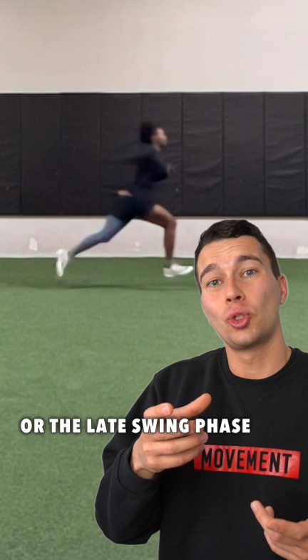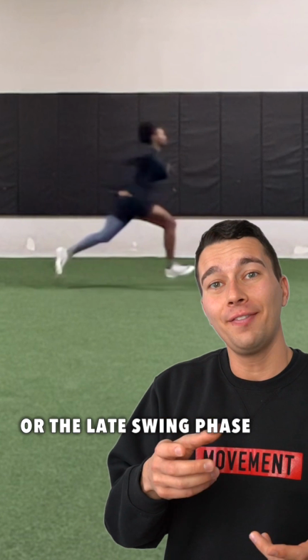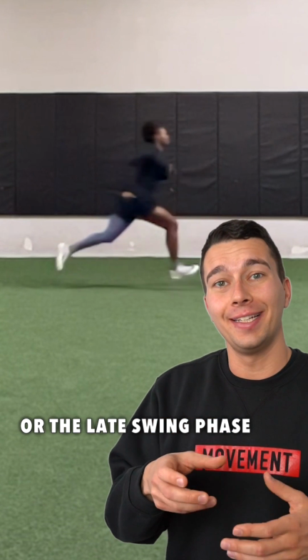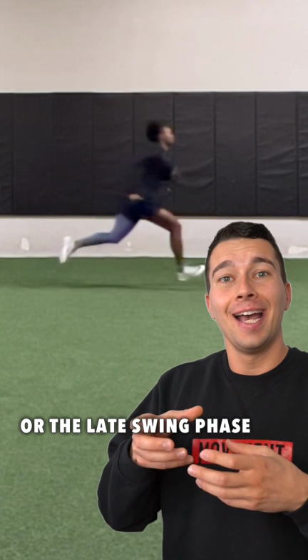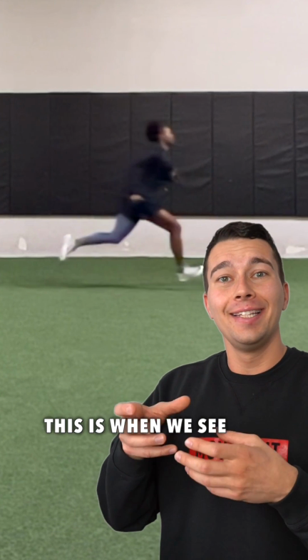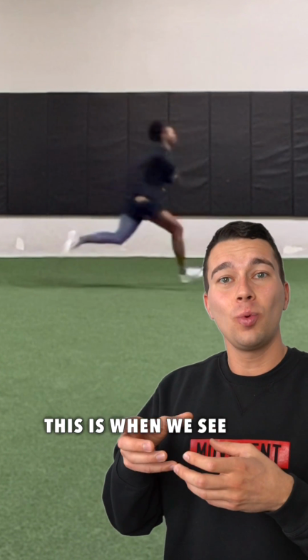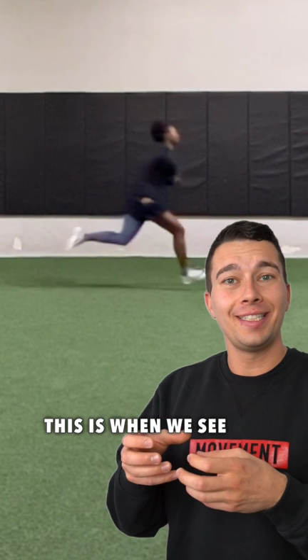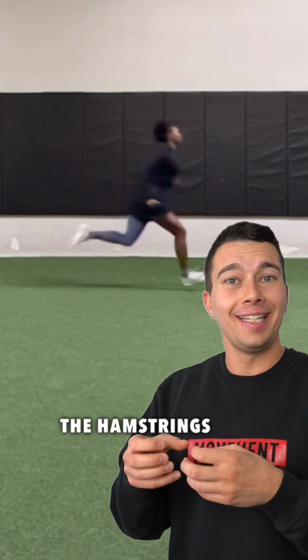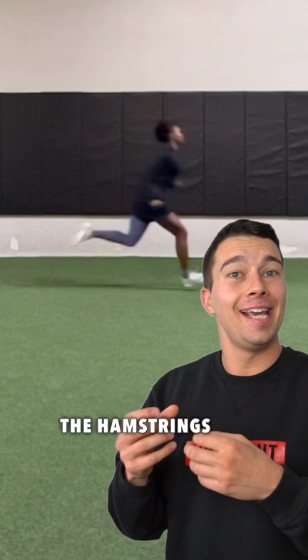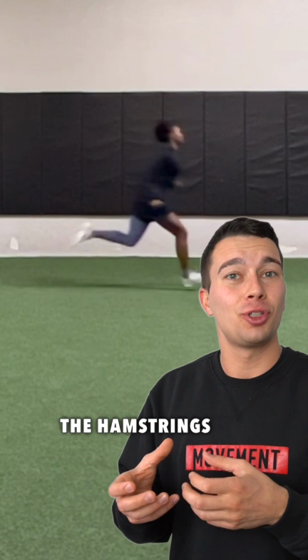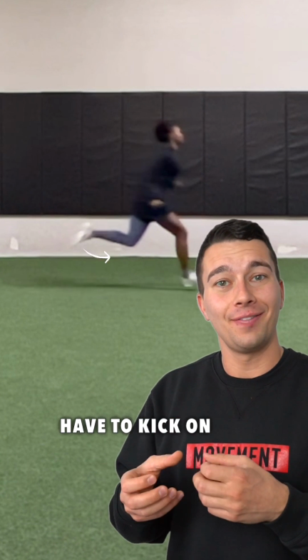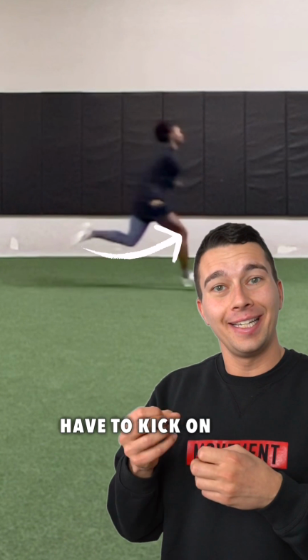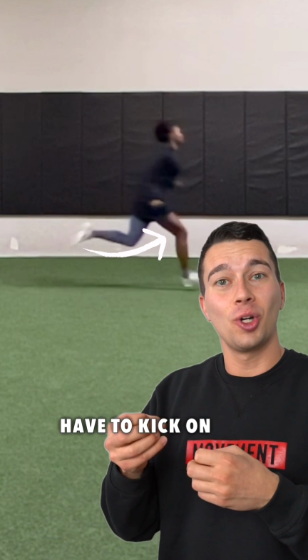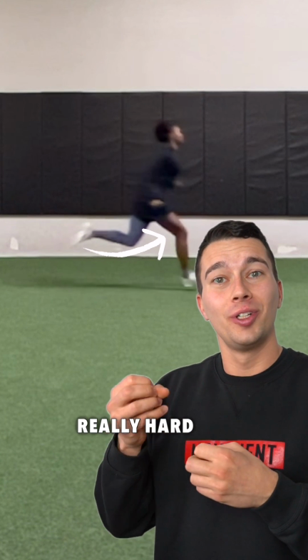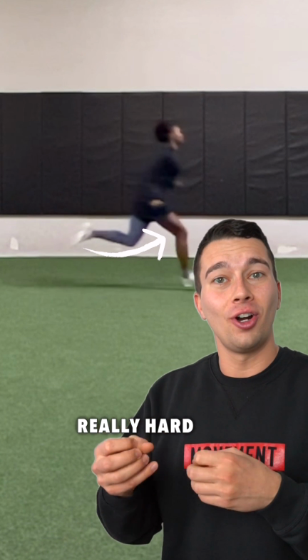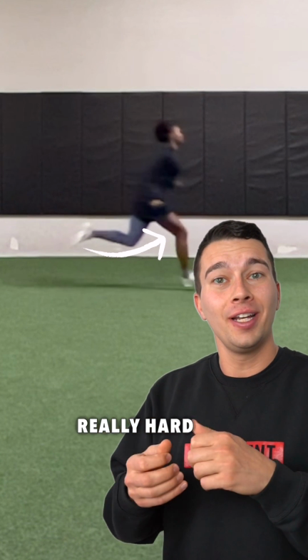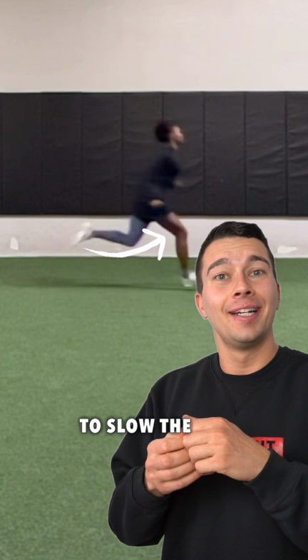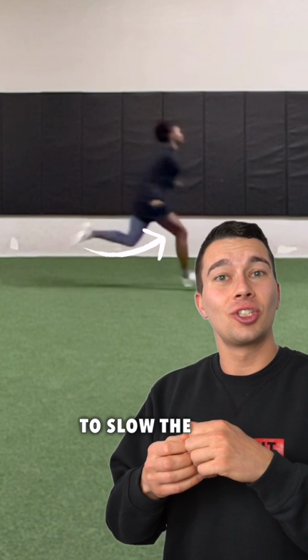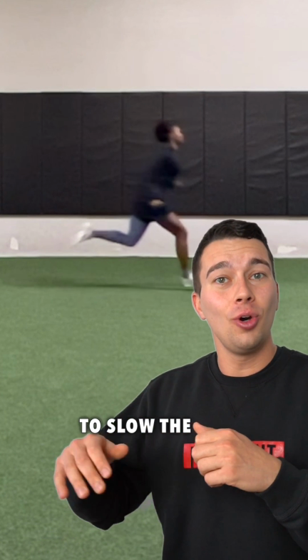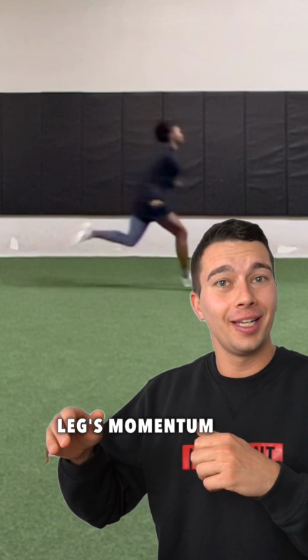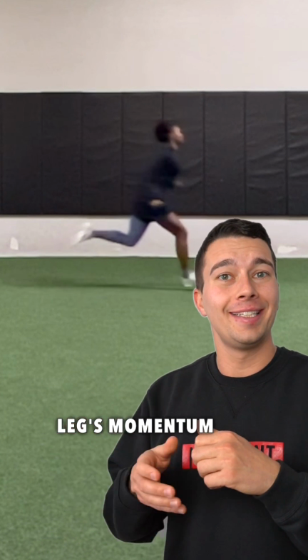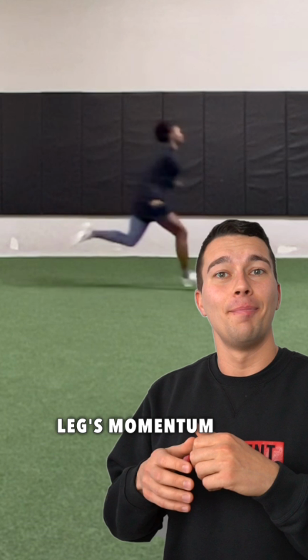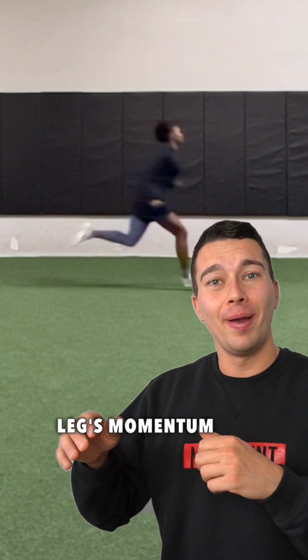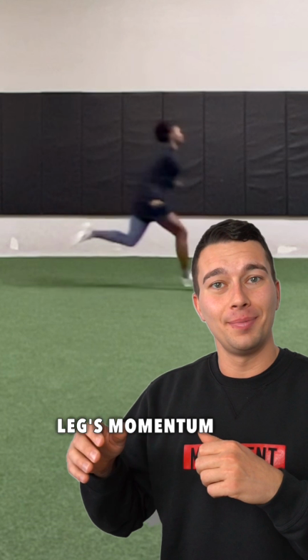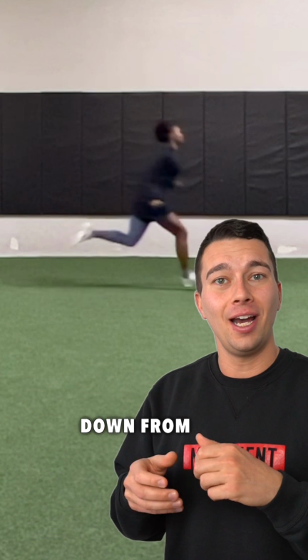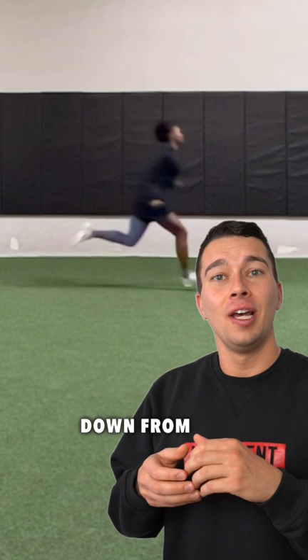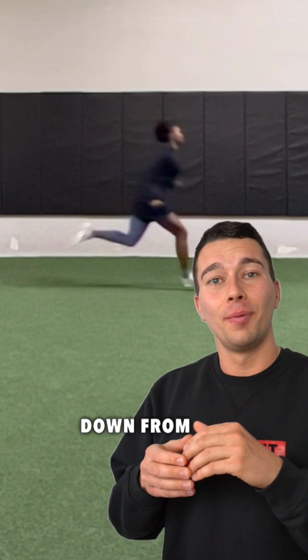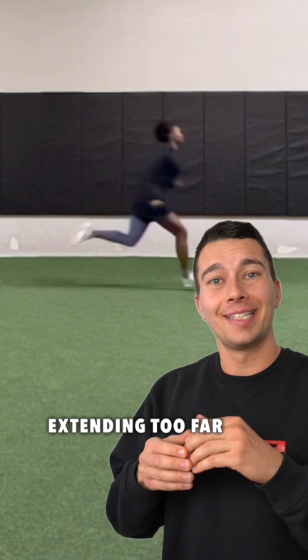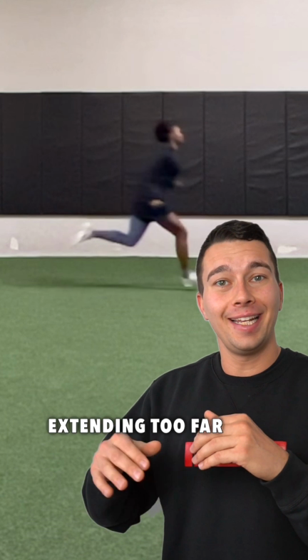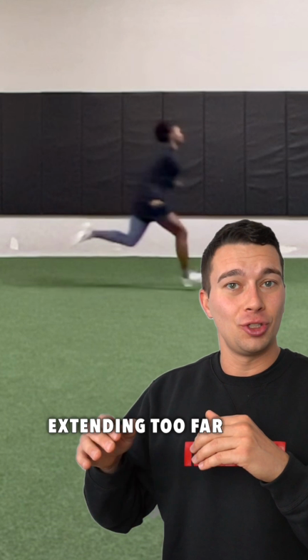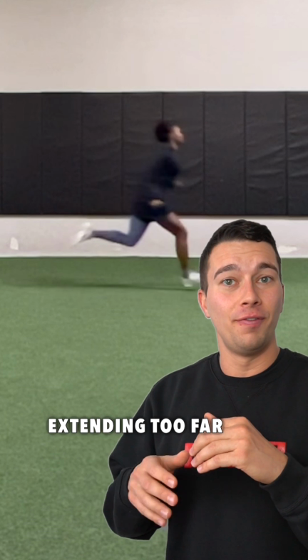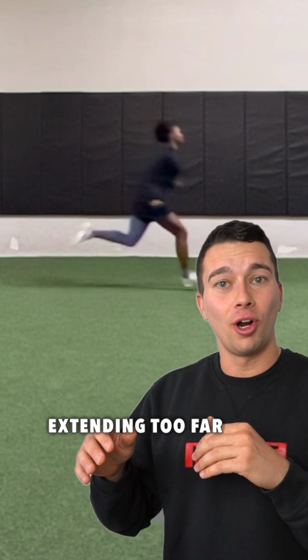As we get towards the late flight phase, or the late swing phase, this is when we see the hamstrings have to kick on really hard to slow the leg's momentum down from extending too far.